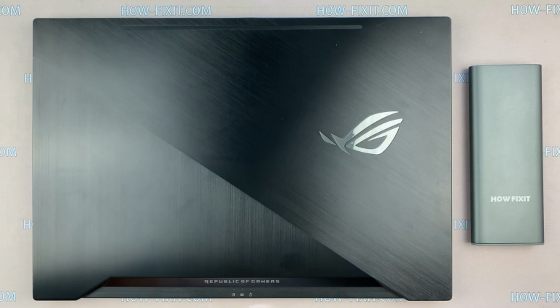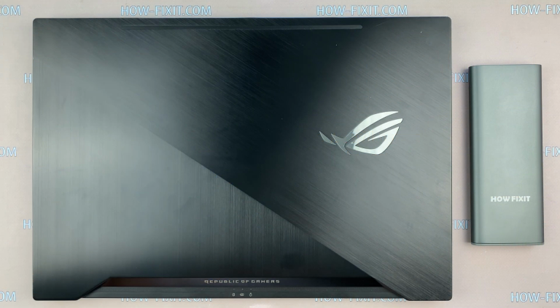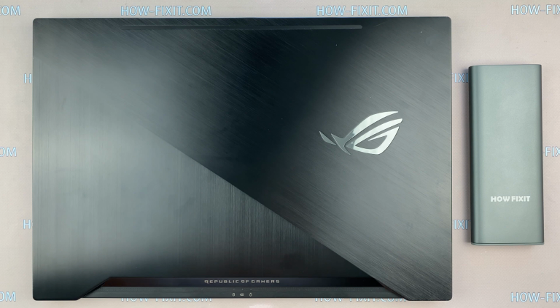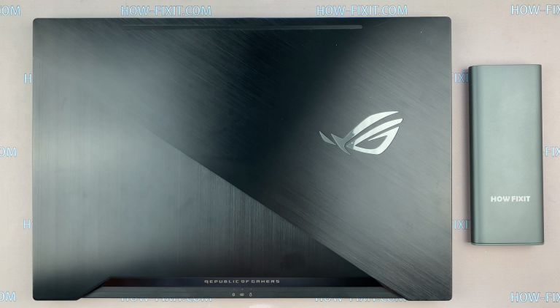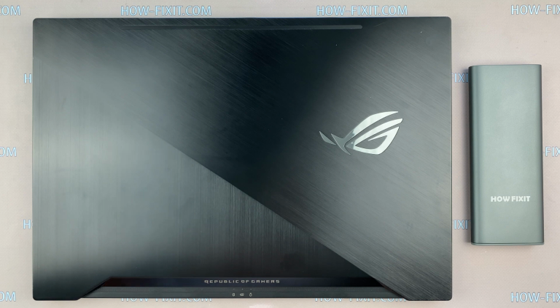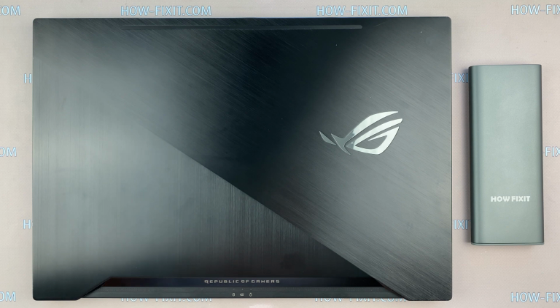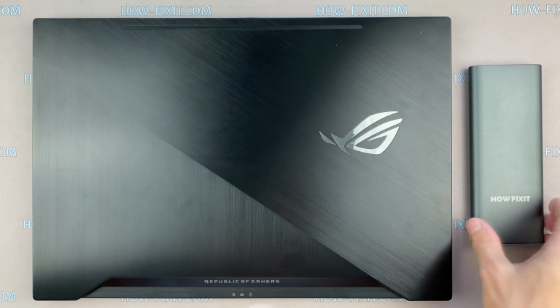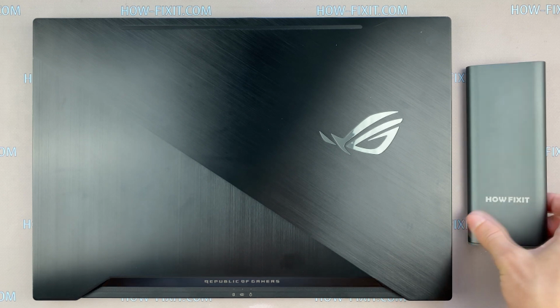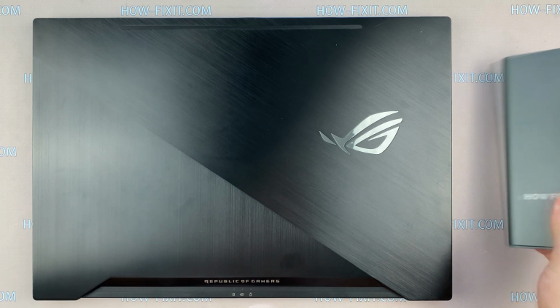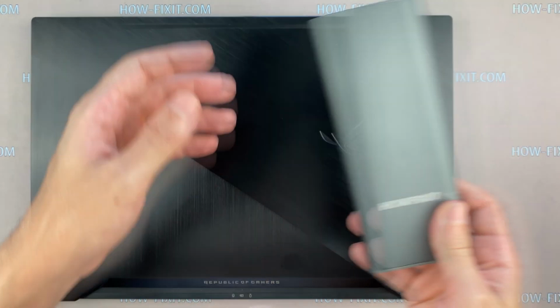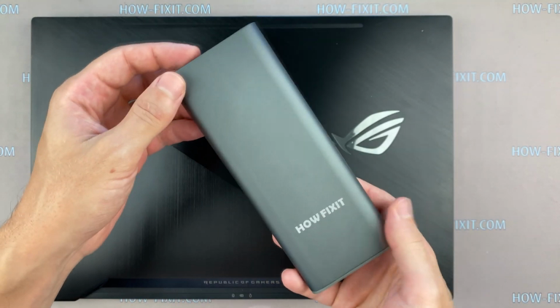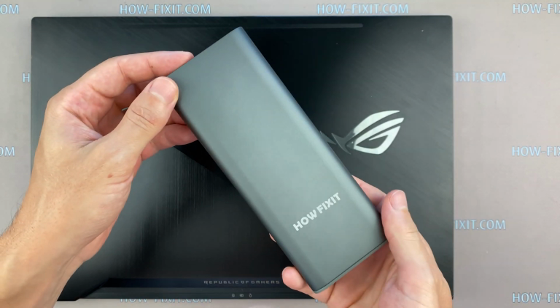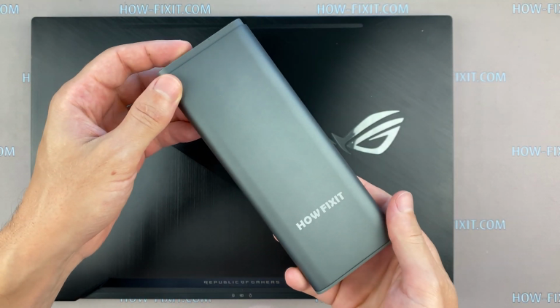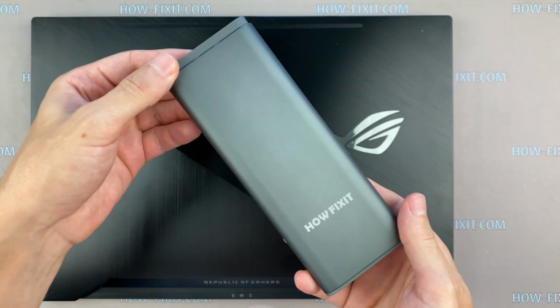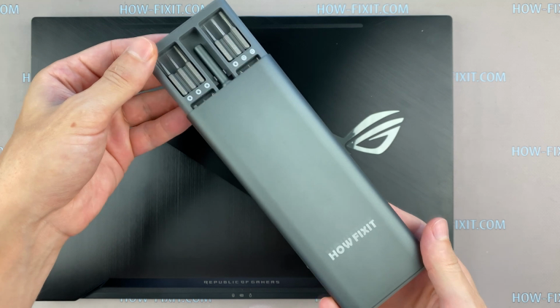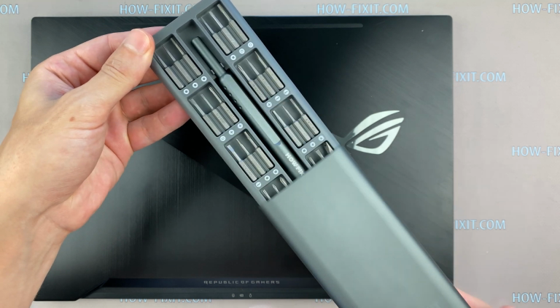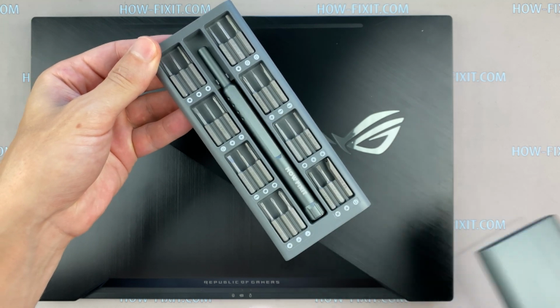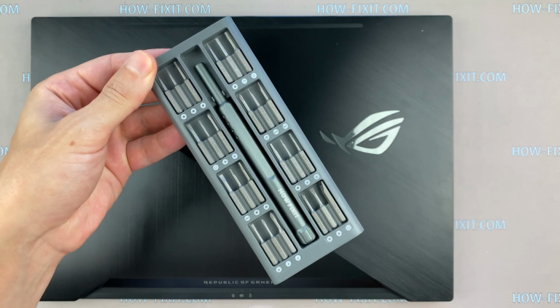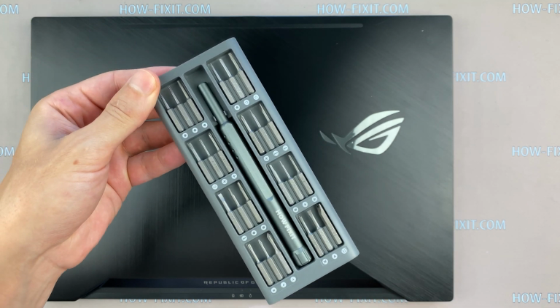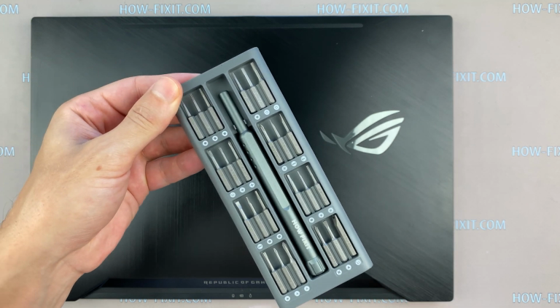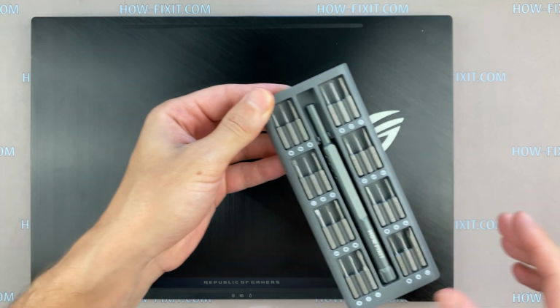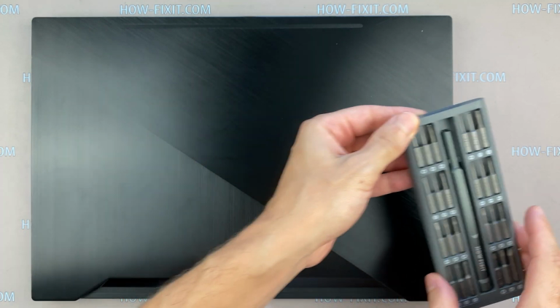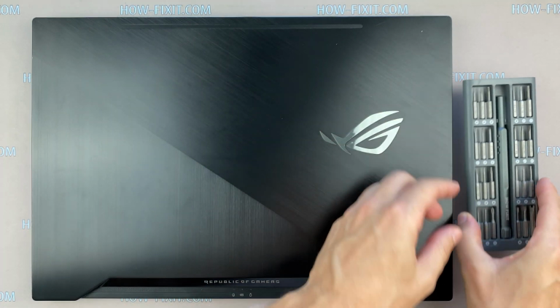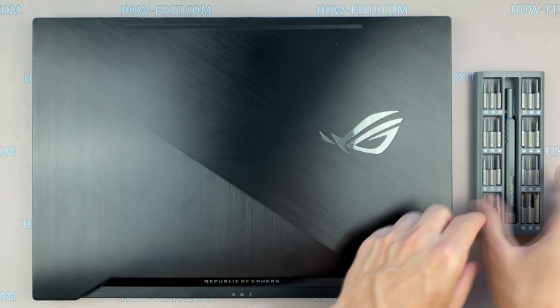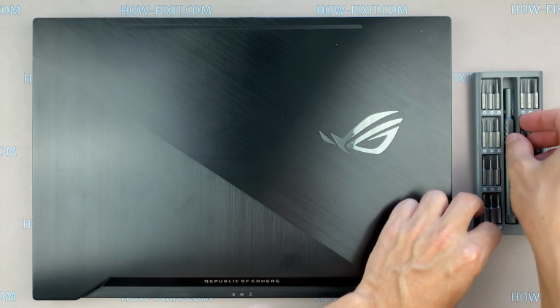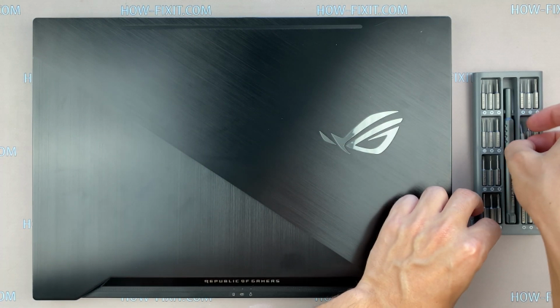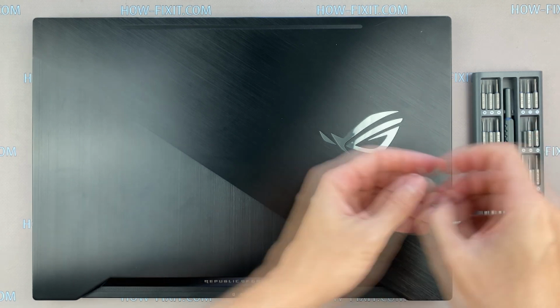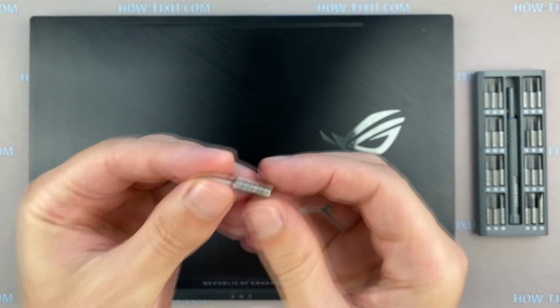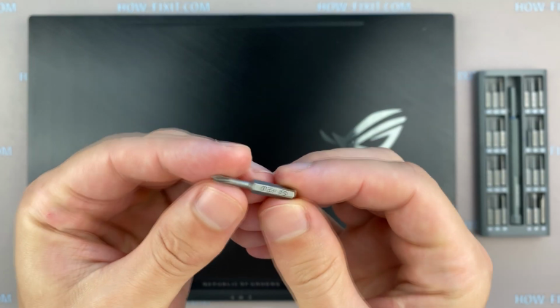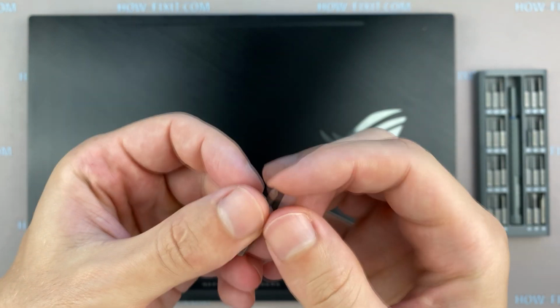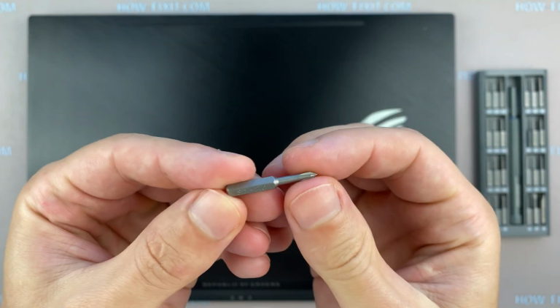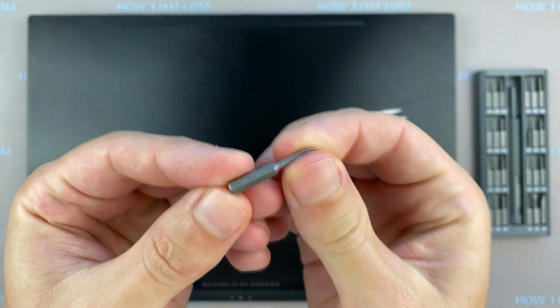Hello everyone! Welcome to HowFixit! In this video, I am going to show you how to upgrade or install RAM in ASUS ROG Zephyrus GX501. To disassemble ASUS ROG GX501, you need the next tools.